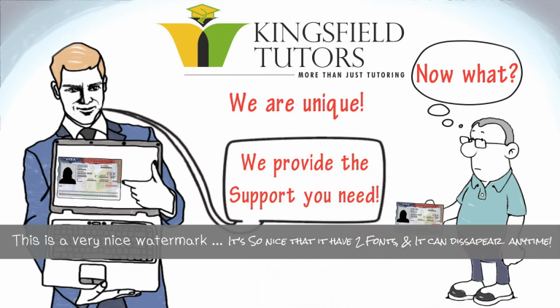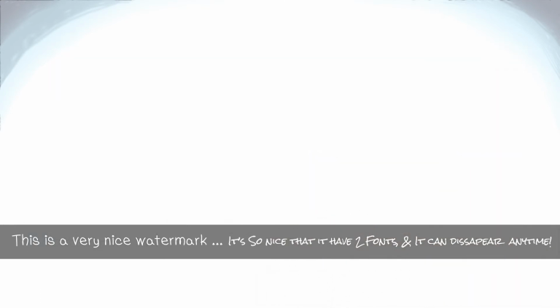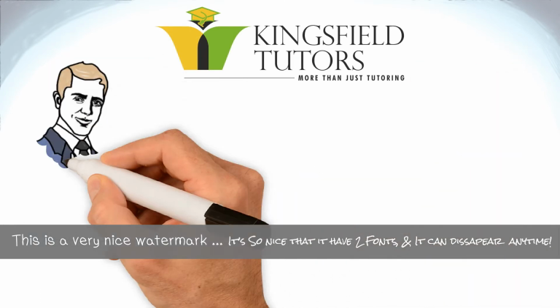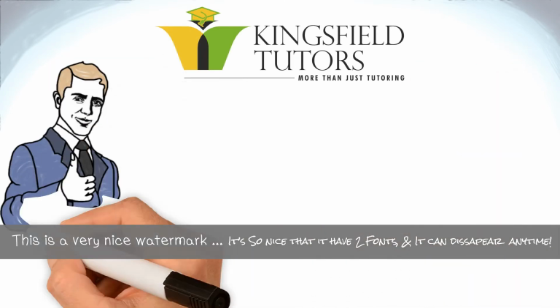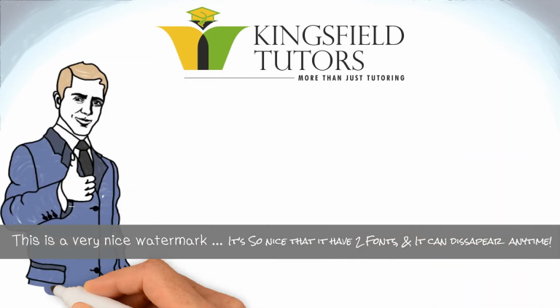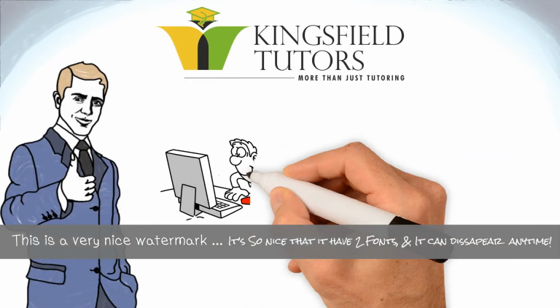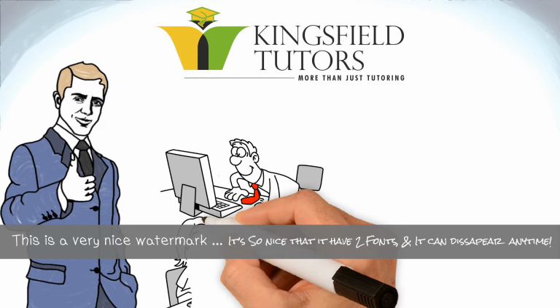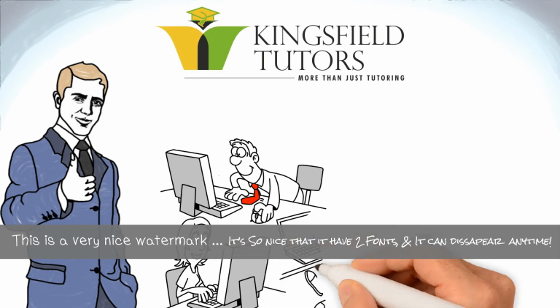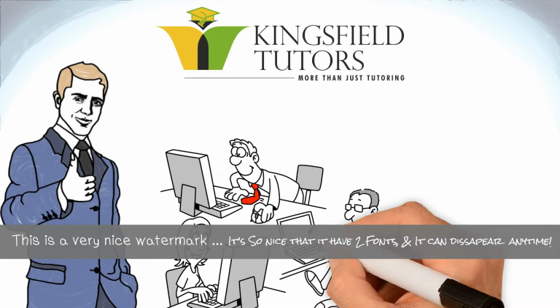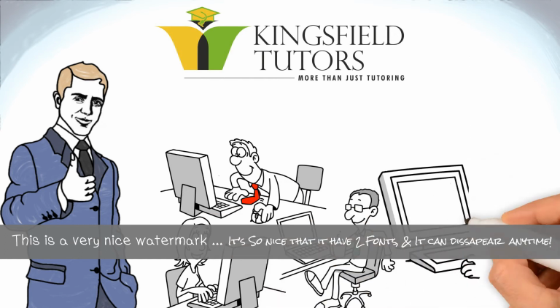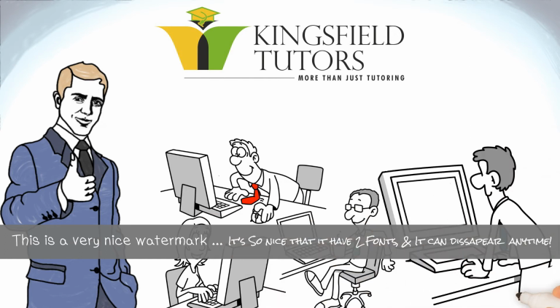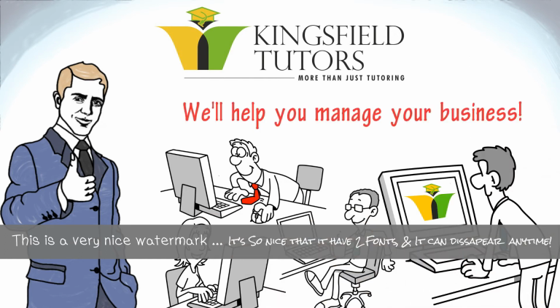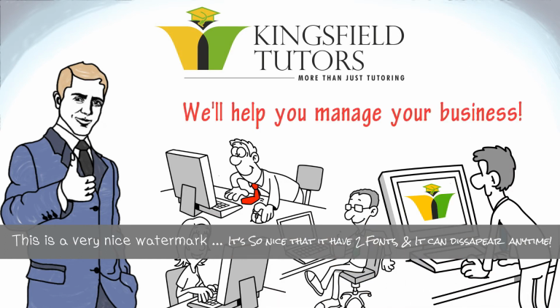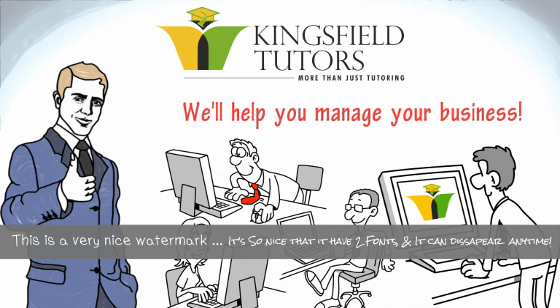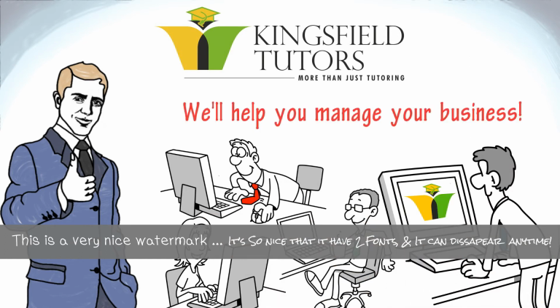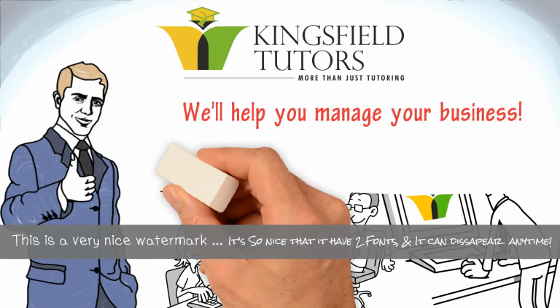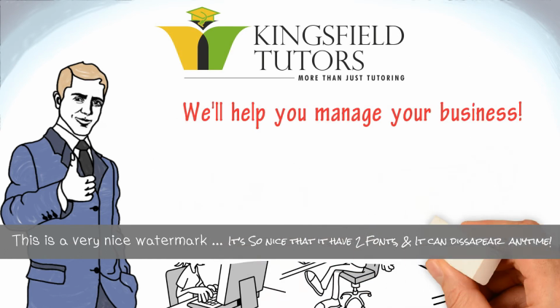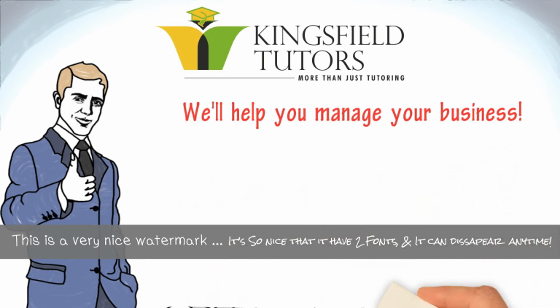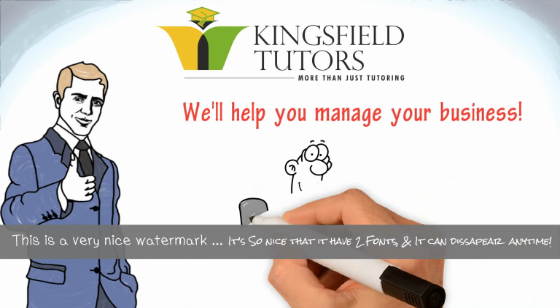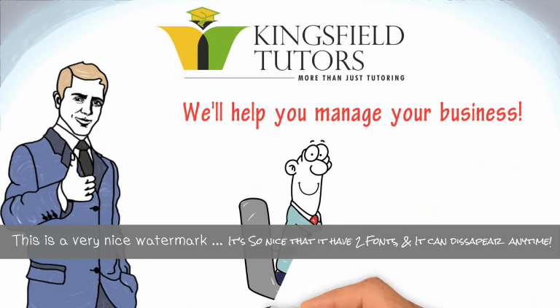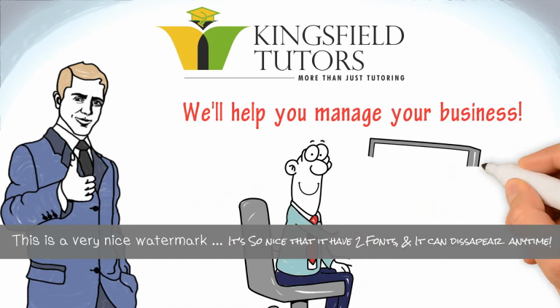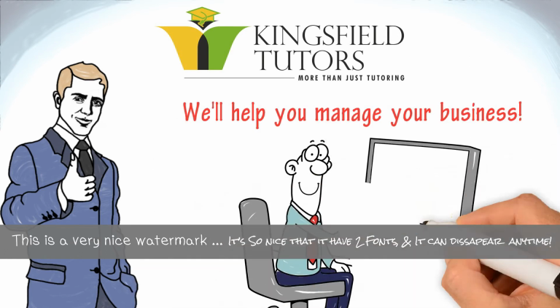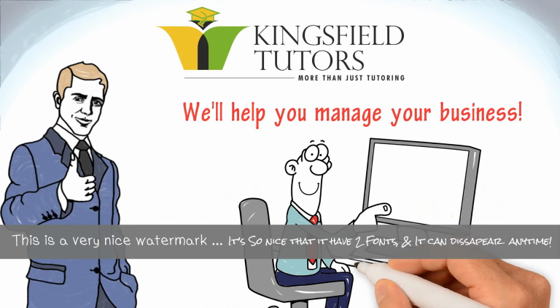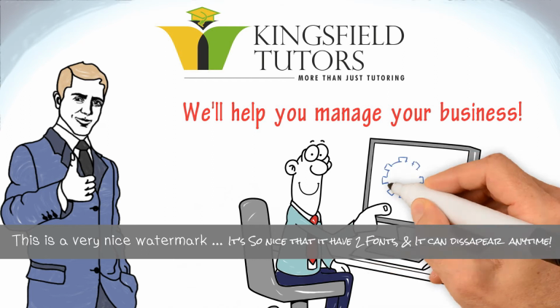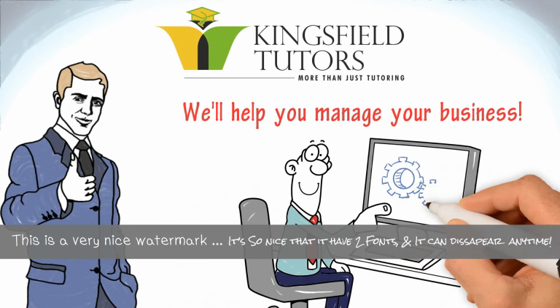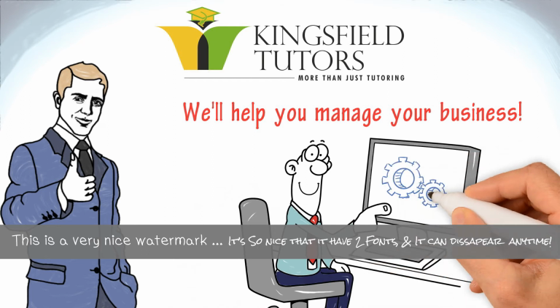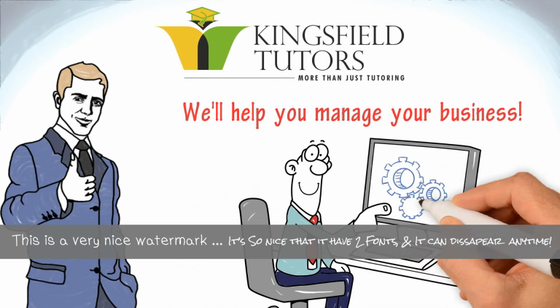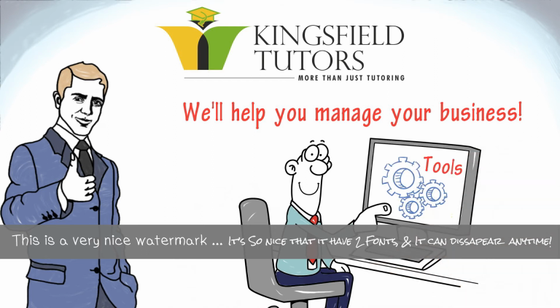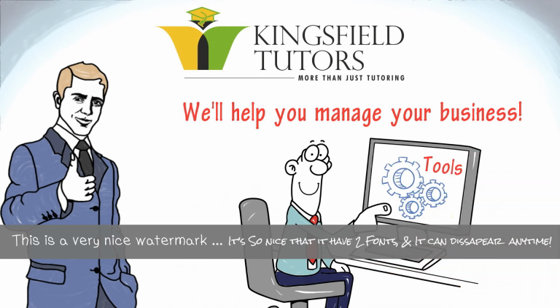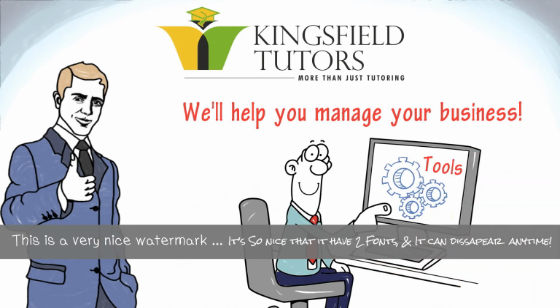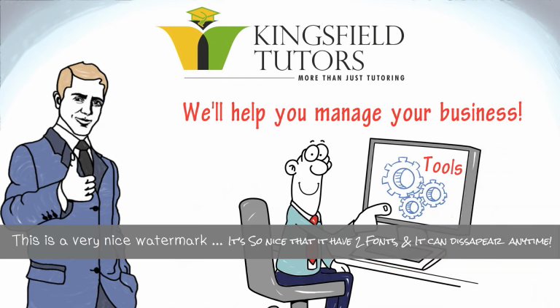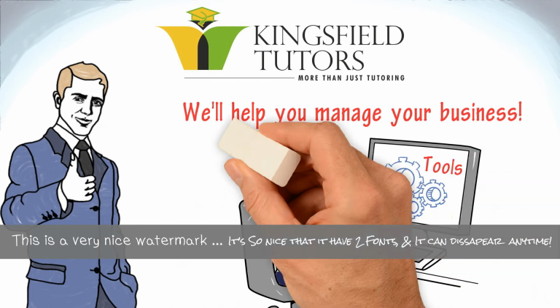Our experienced tutoring management company helps you manage your new tutoring business. Together, we help you operate your business and we give you the tools you need to develop and grow your business.